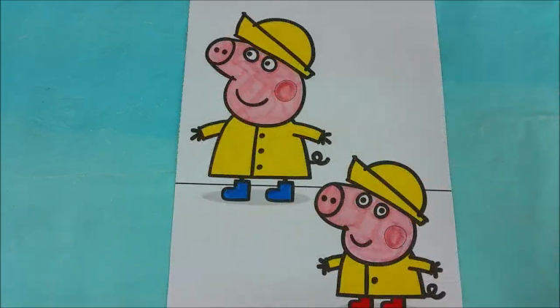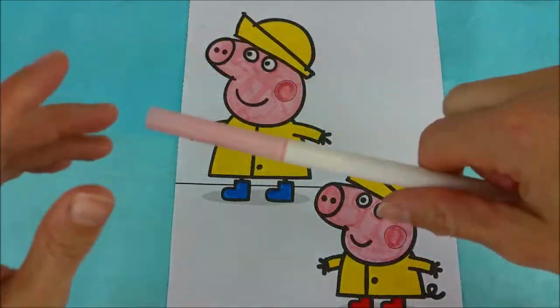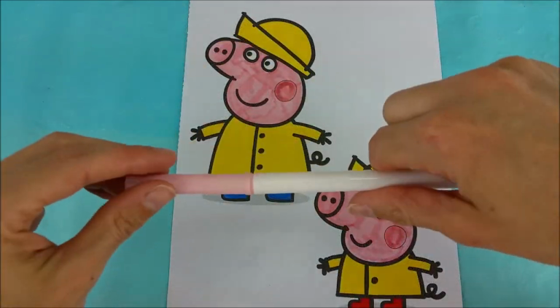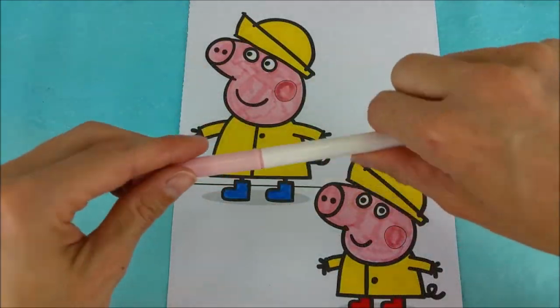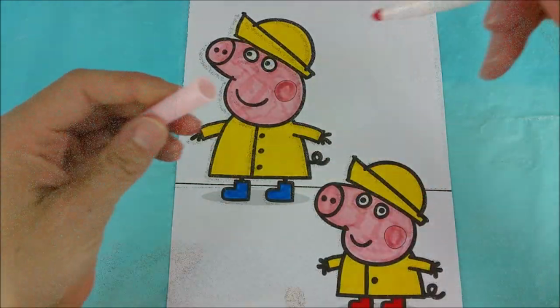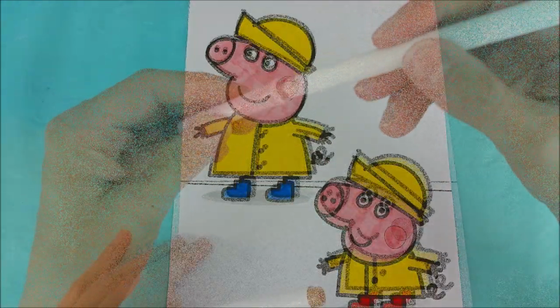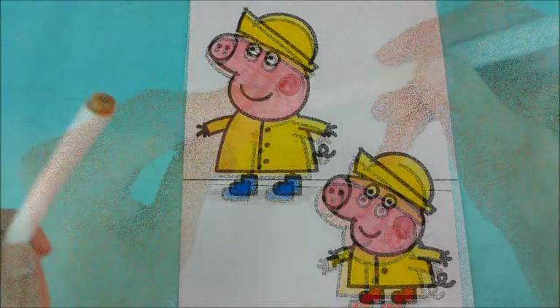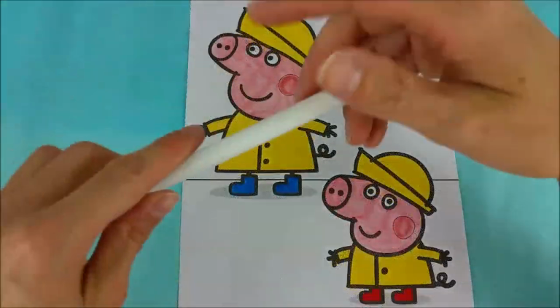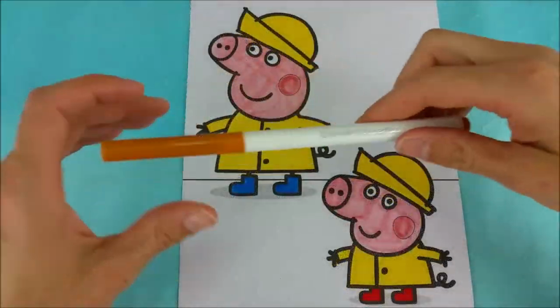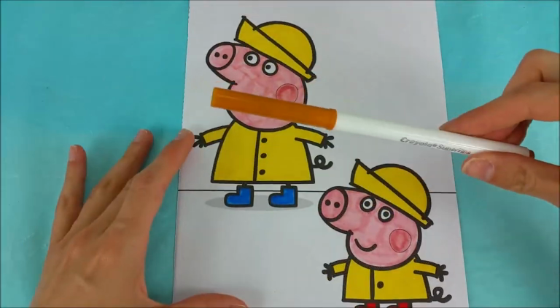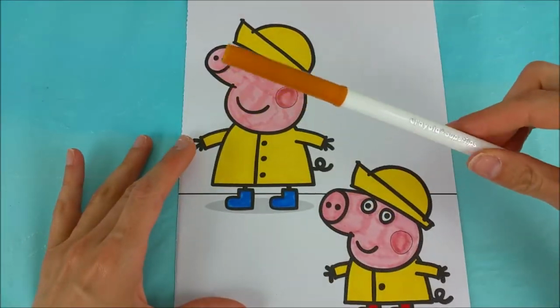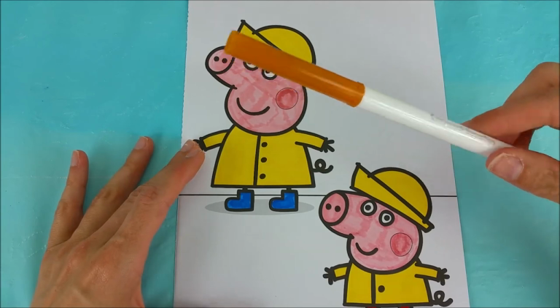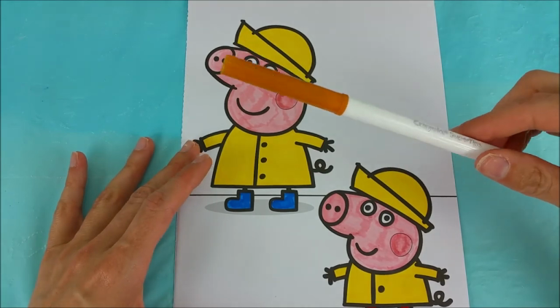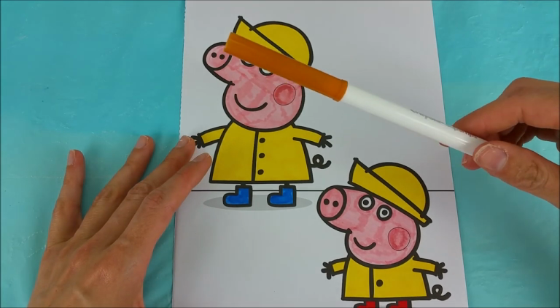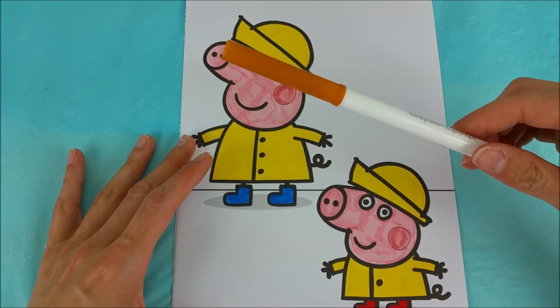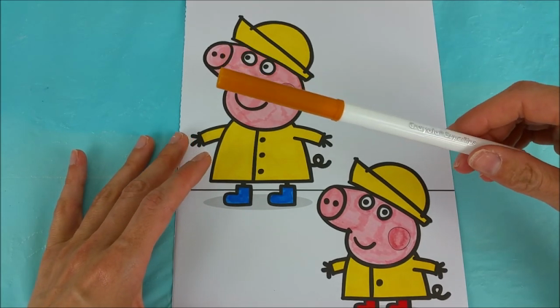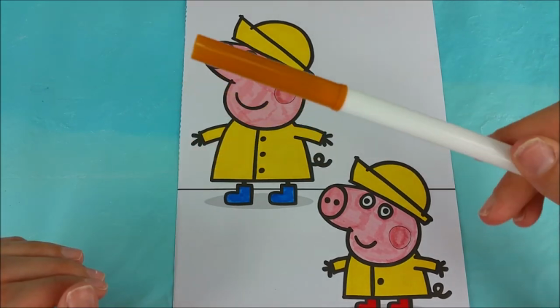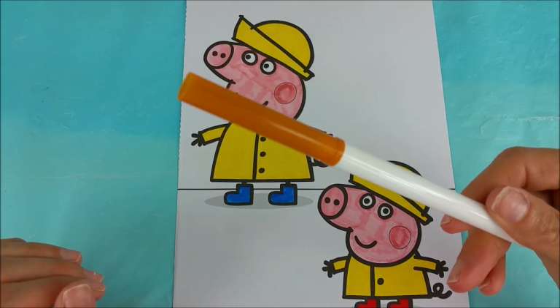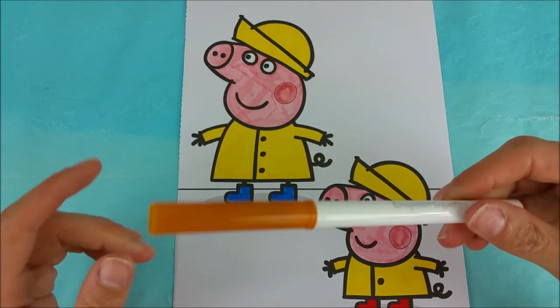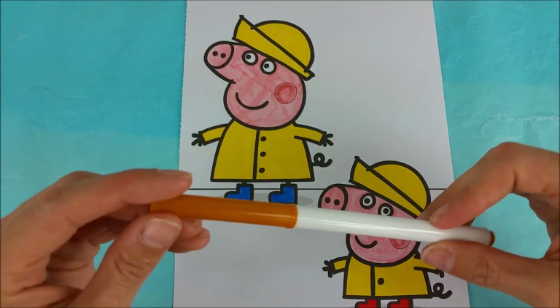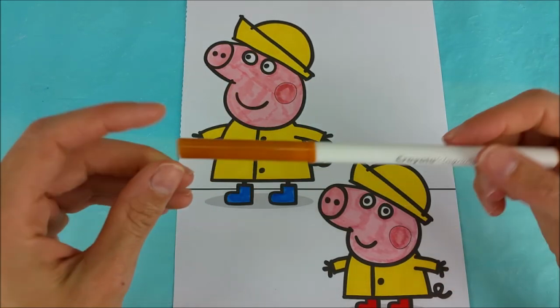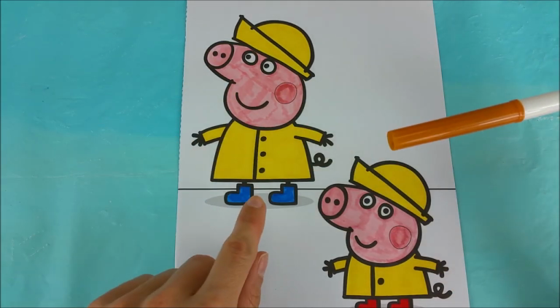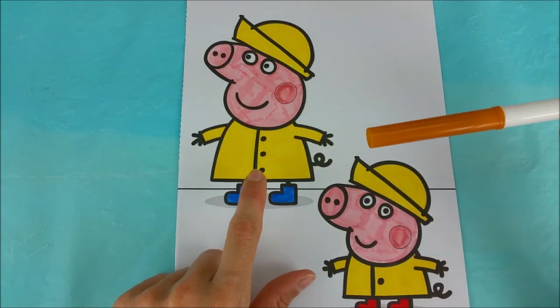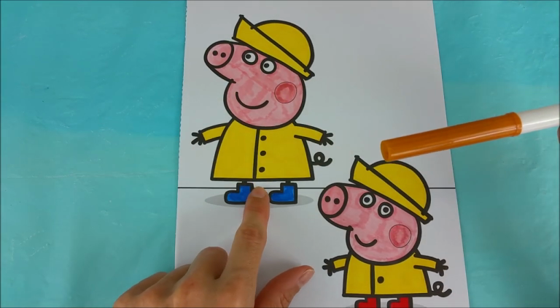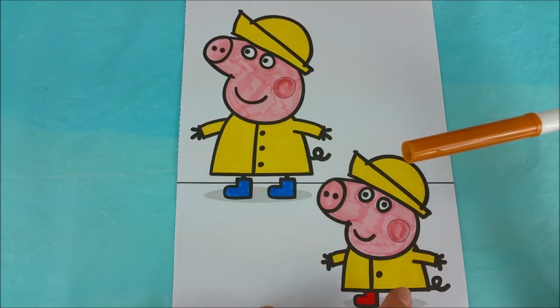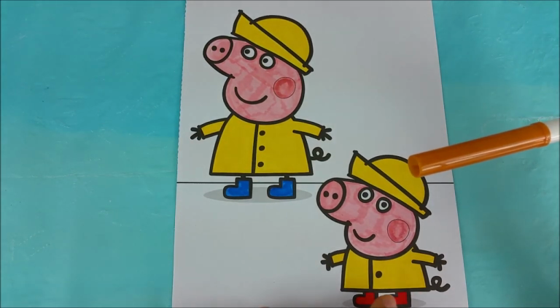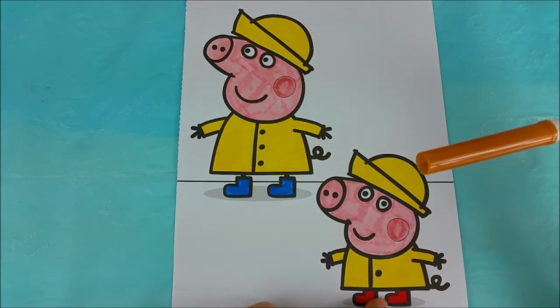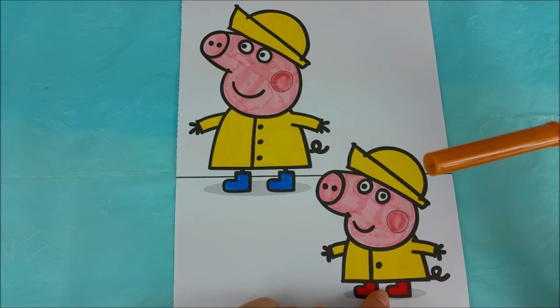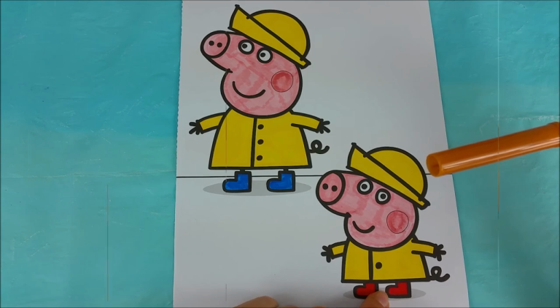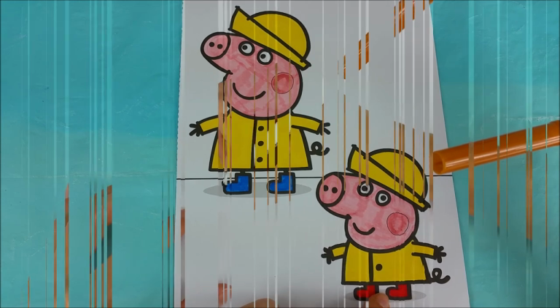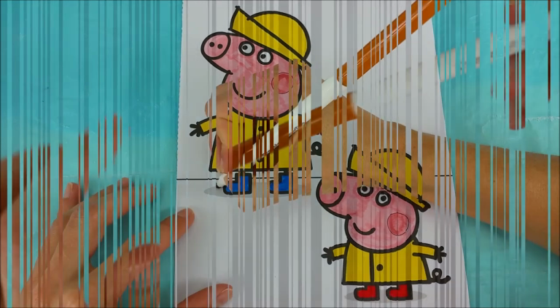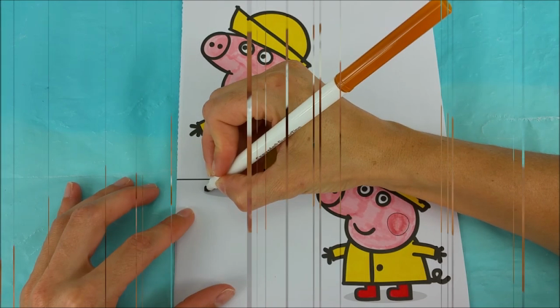Perfect. We're all done with pink. And I have one last special color to use — we have brown. Brown is for the muddy puddles that Peppa and George are jumping in.